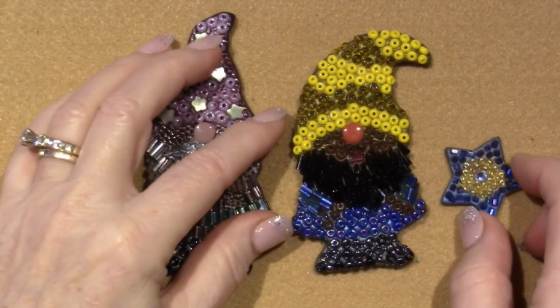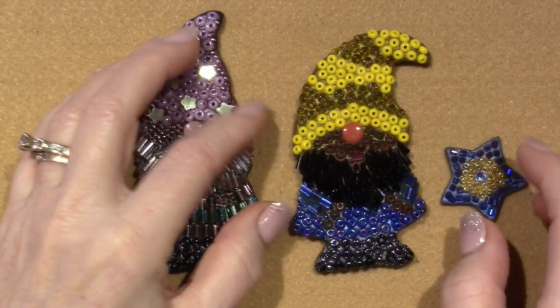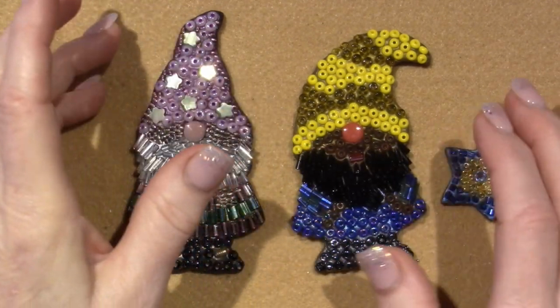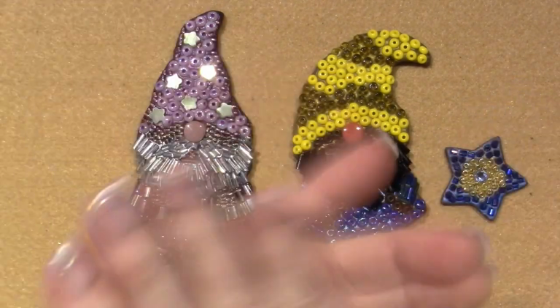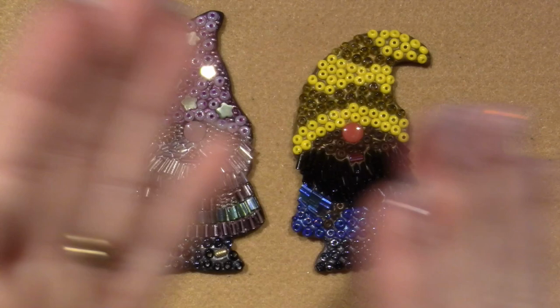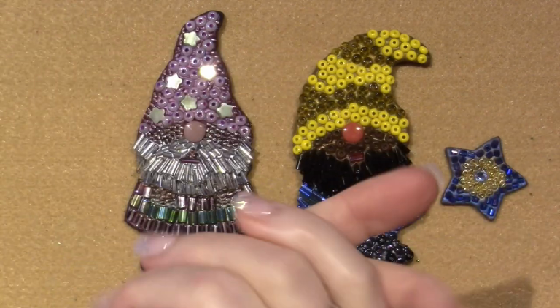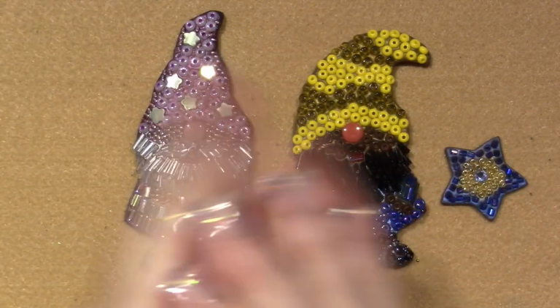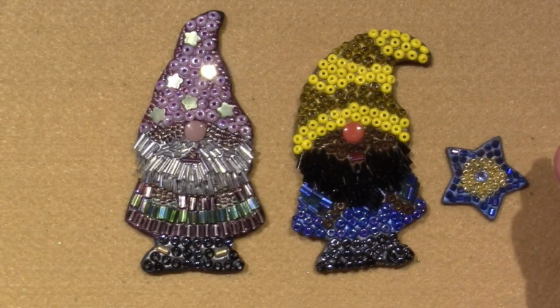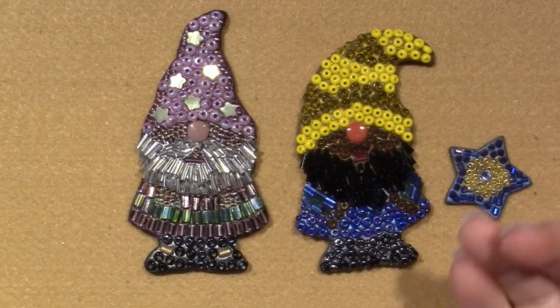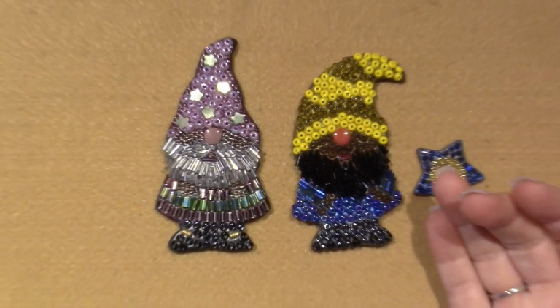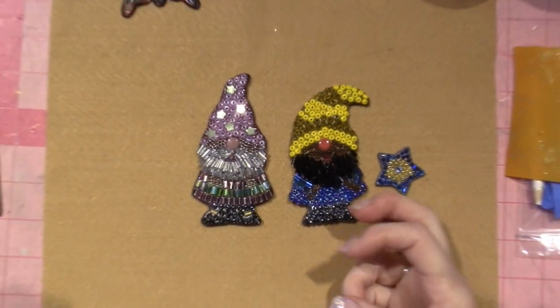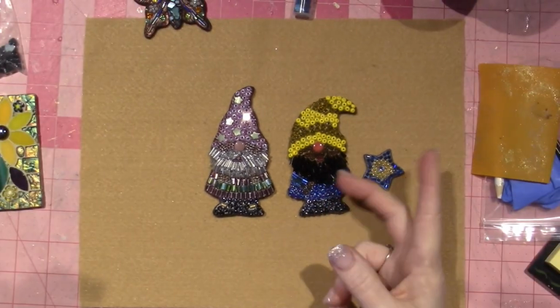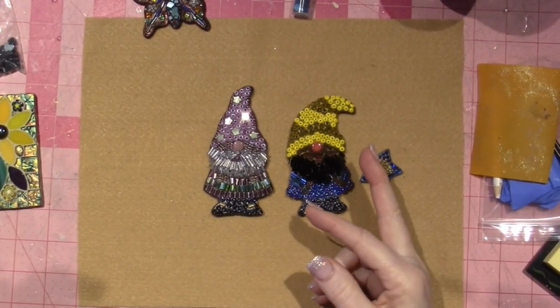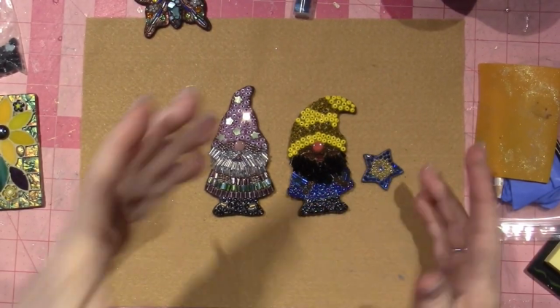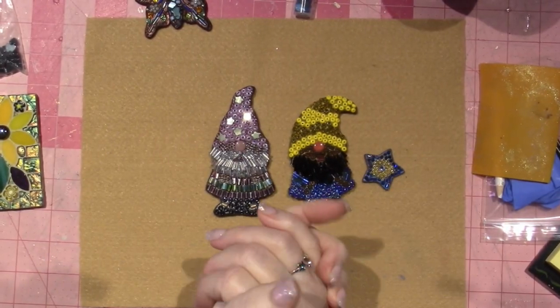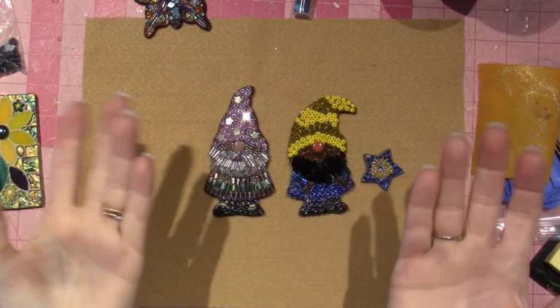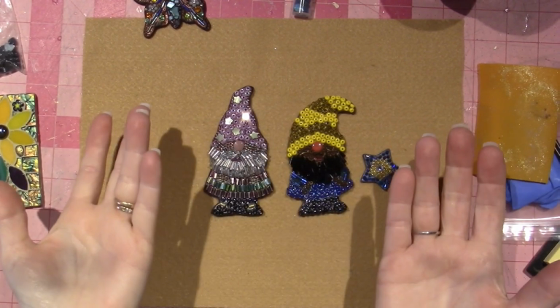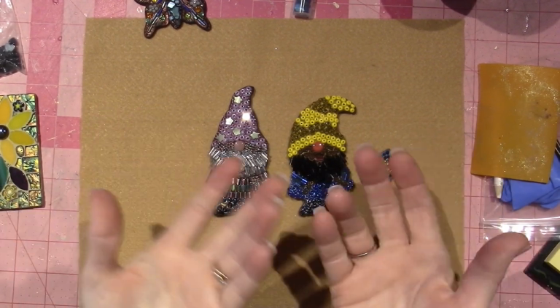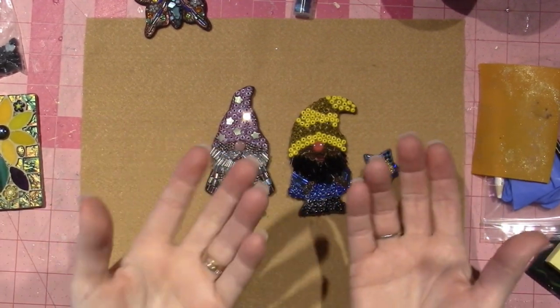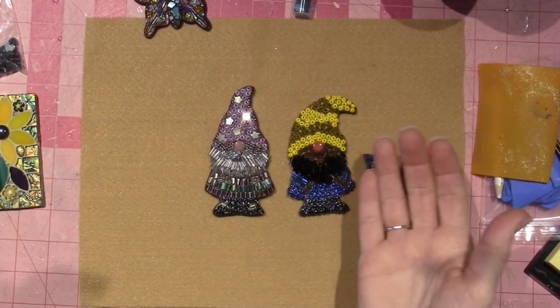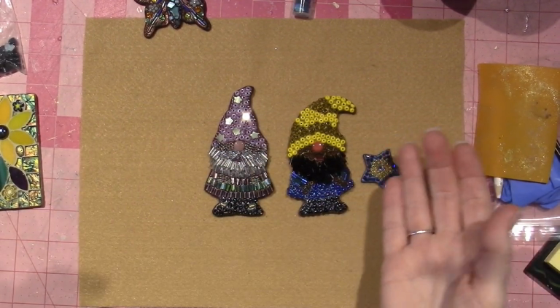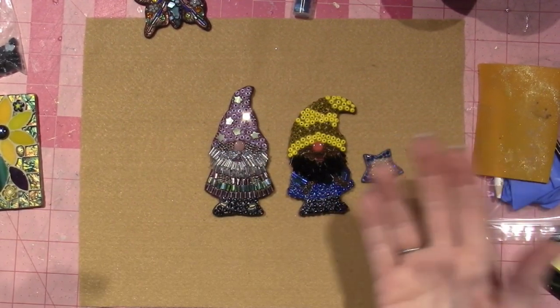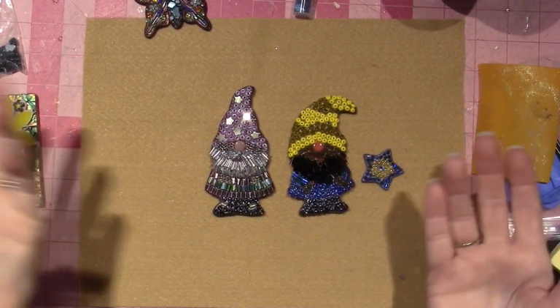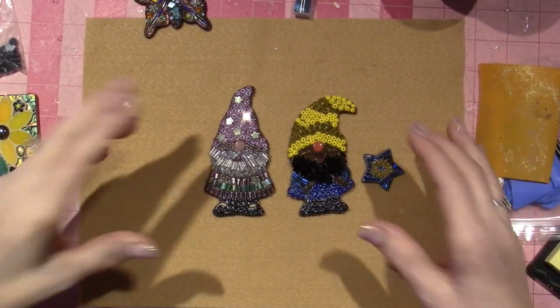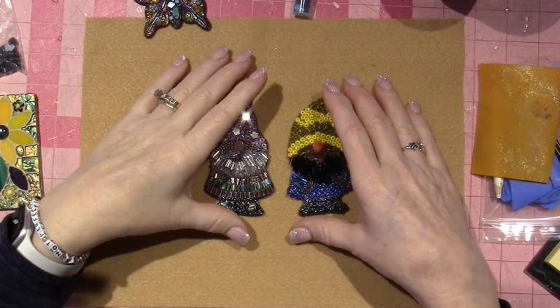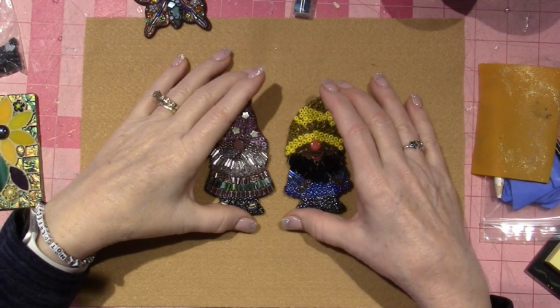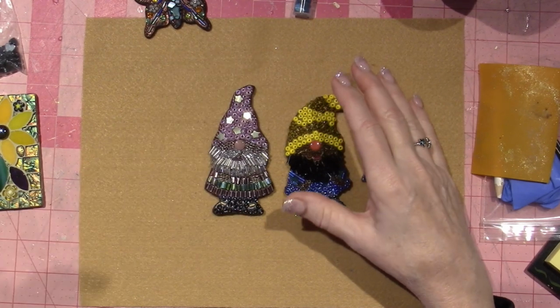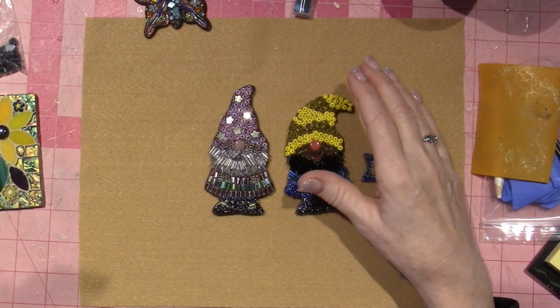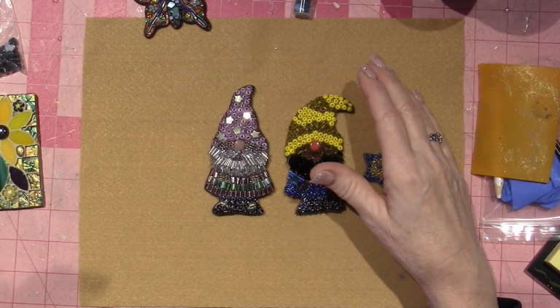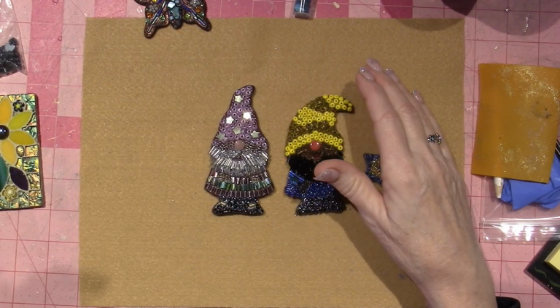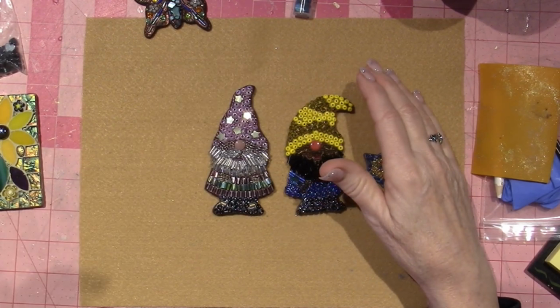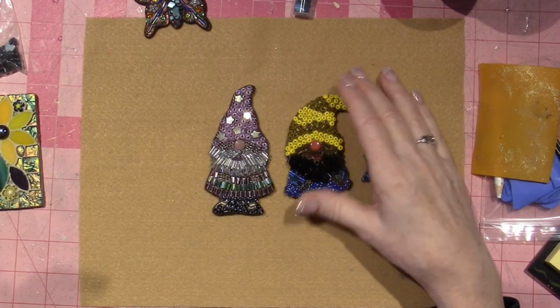This one looks a little better because I used all the same size beads. I had a little bit of clay left so I just made a little star with a cookie cutter — a little yellow and blue star. Once you make that compound and blend the A and B parts, it's going to harden no matter what, so I just wanted to use up what I'd mixed up.